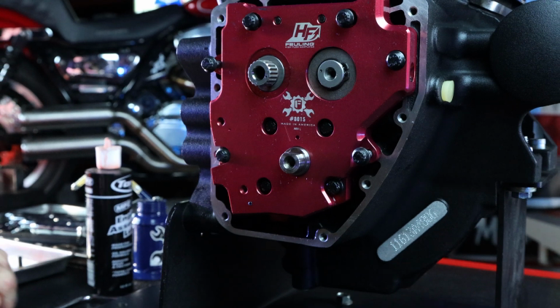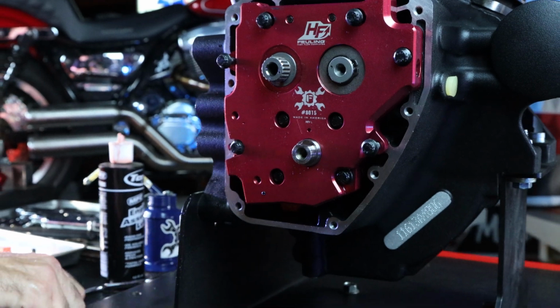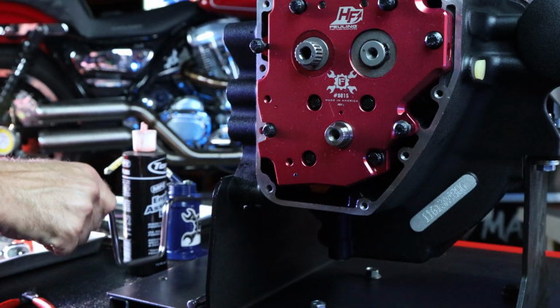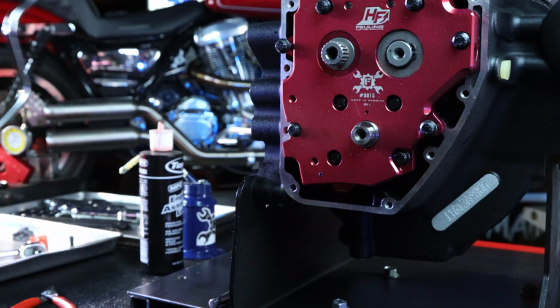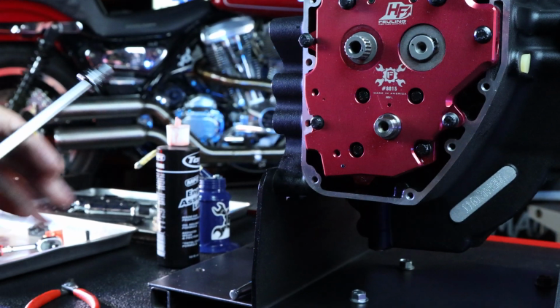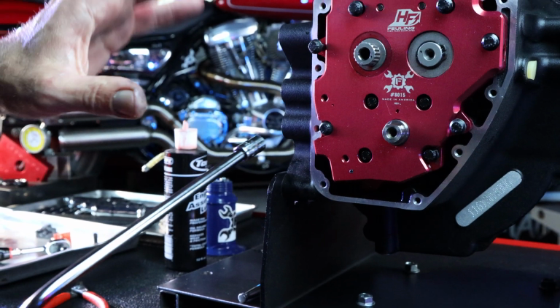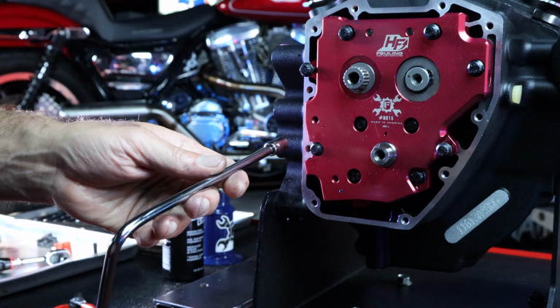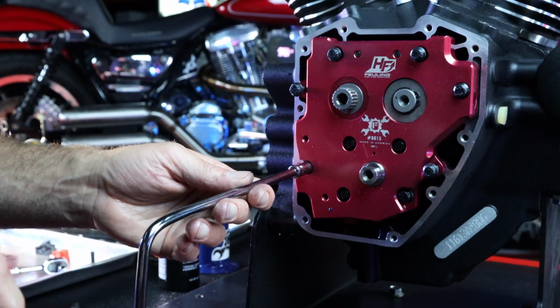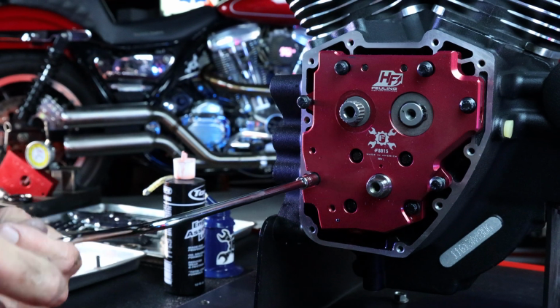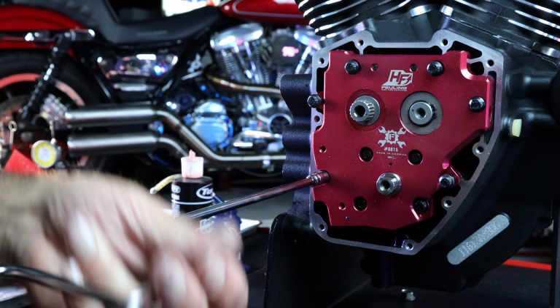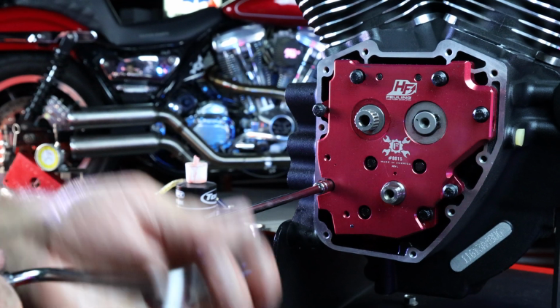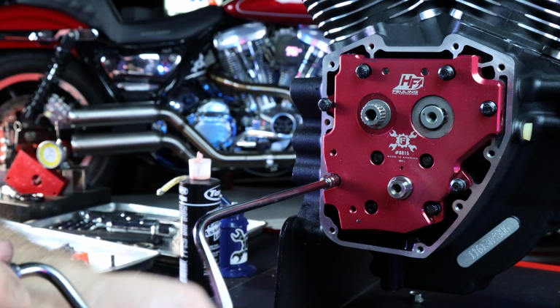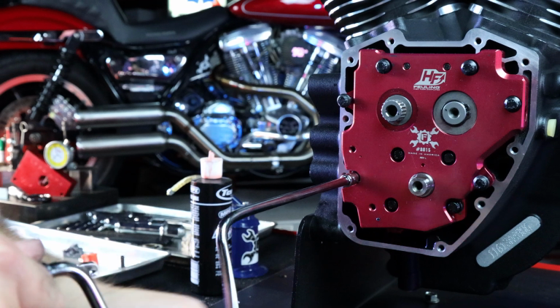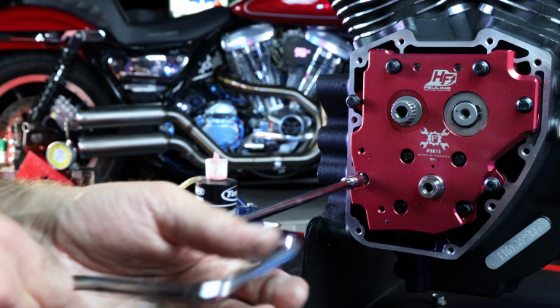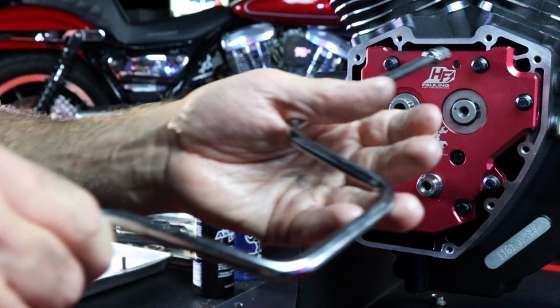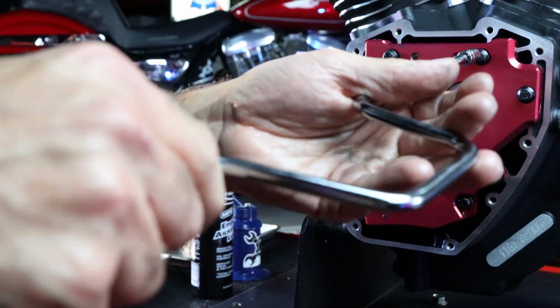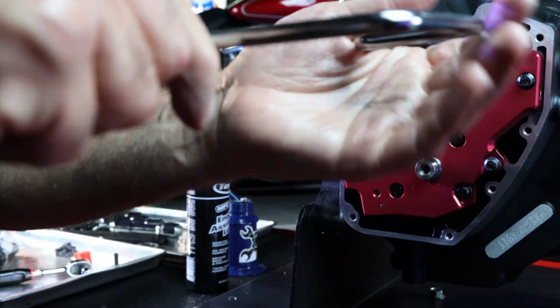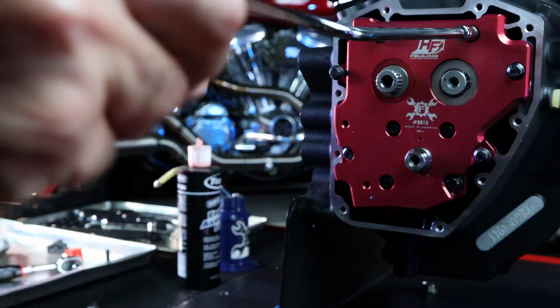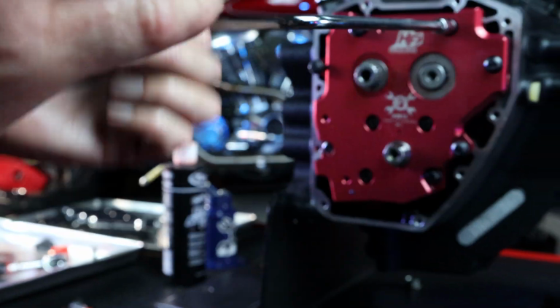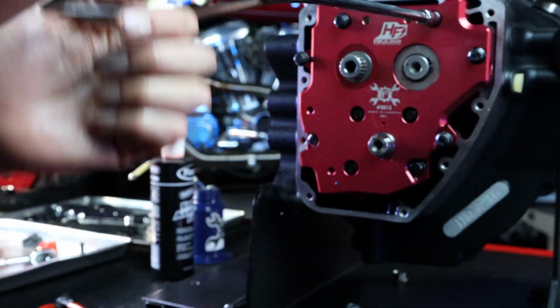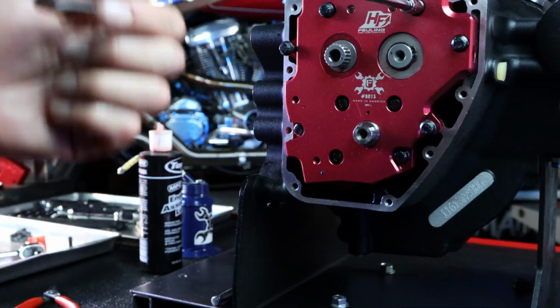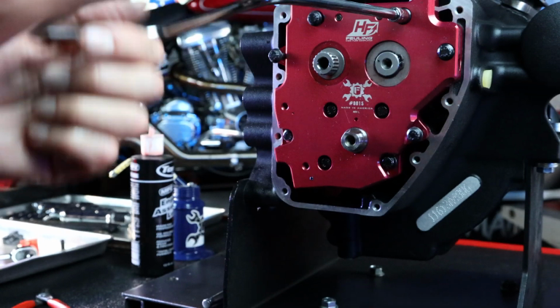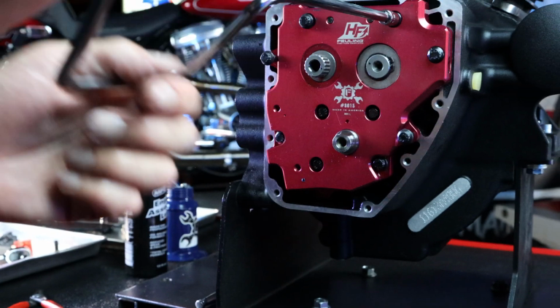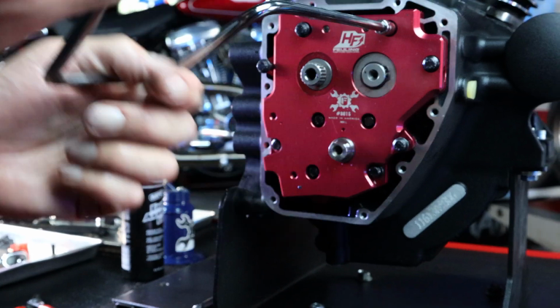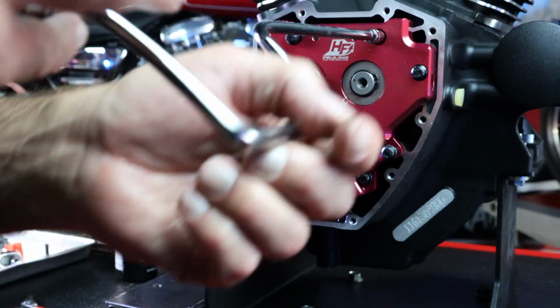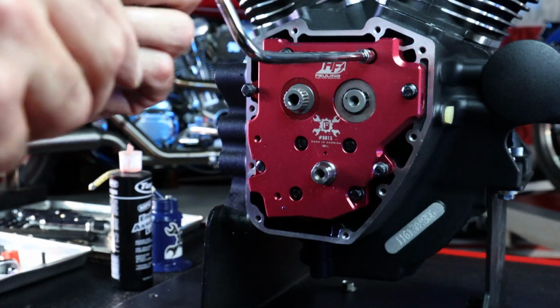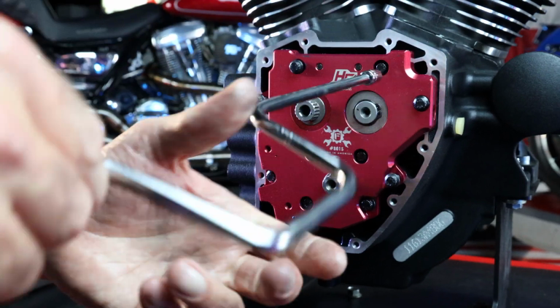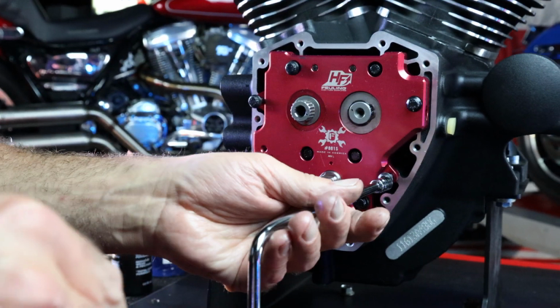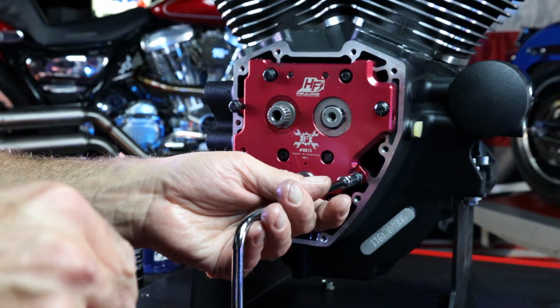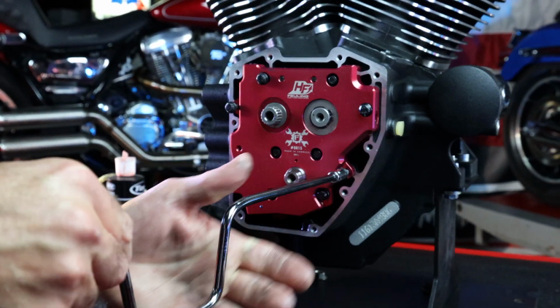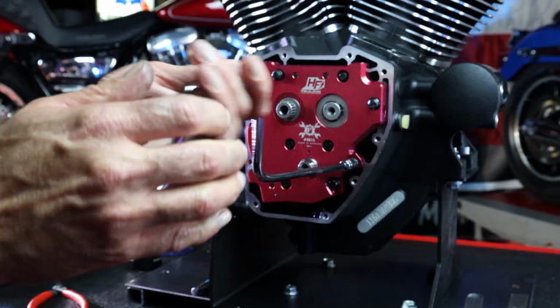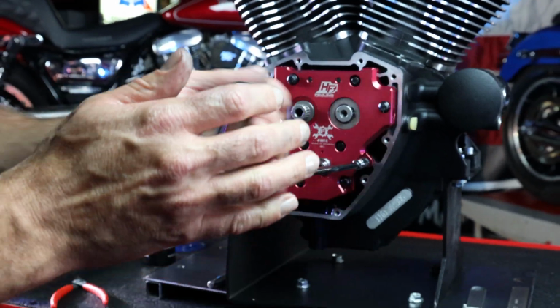We're going to go in and use the speed handle here. I want to go snug — I'm talking finger tight with these guys — because I want to be able to rotate the engine over and center the pump and plate as best as possible to the crankshaft runout.